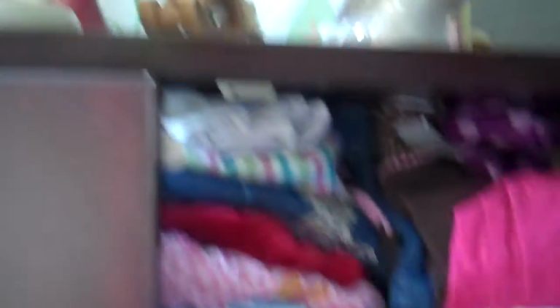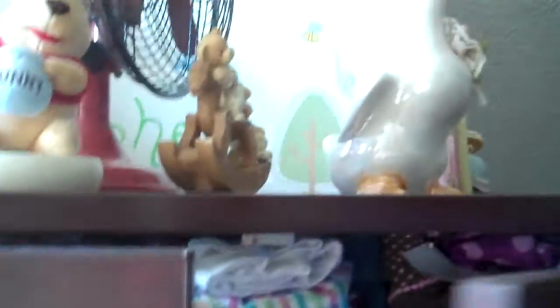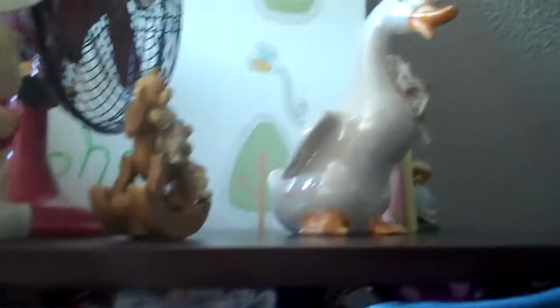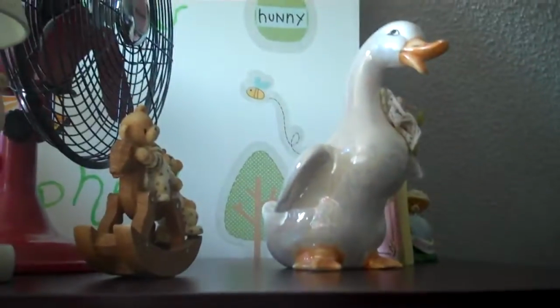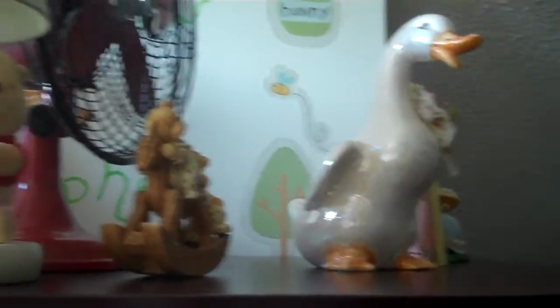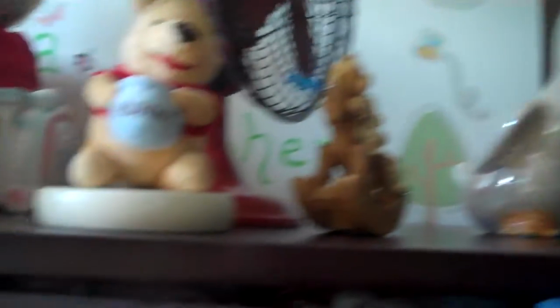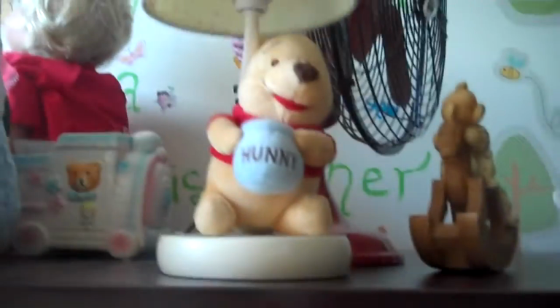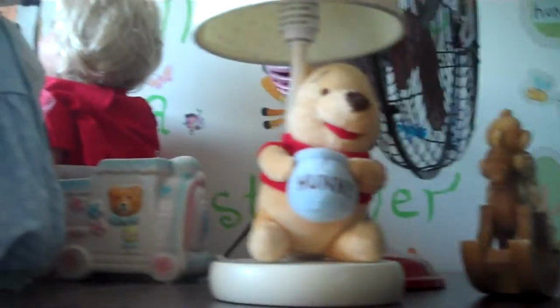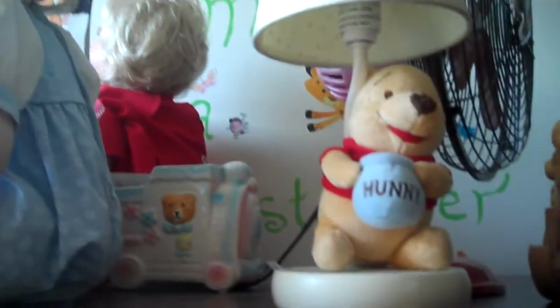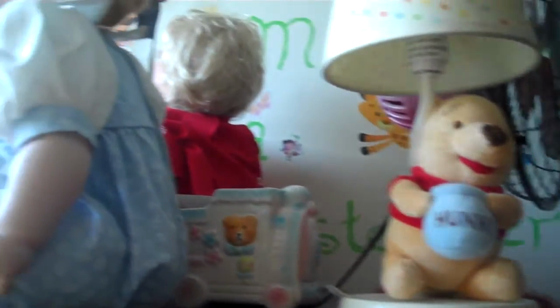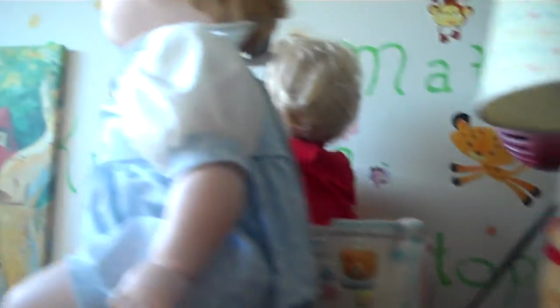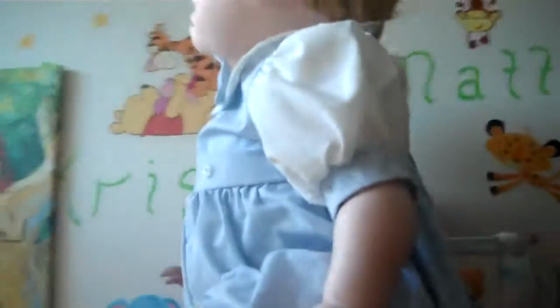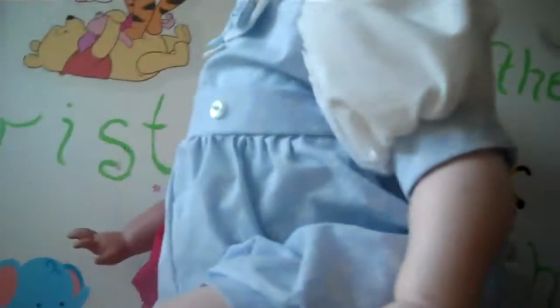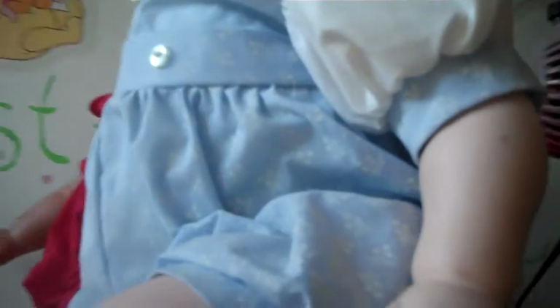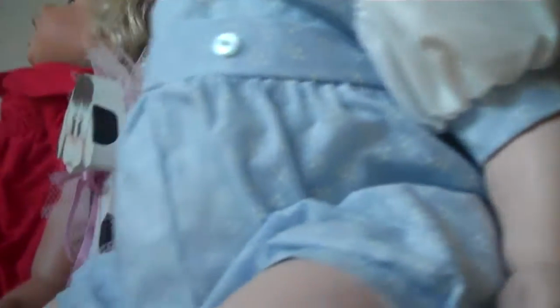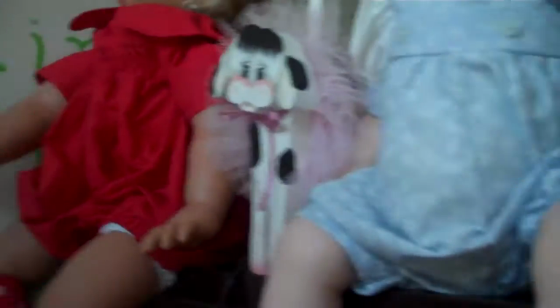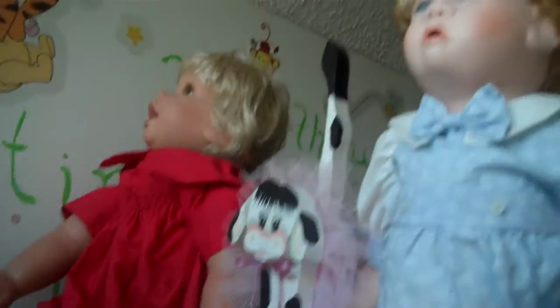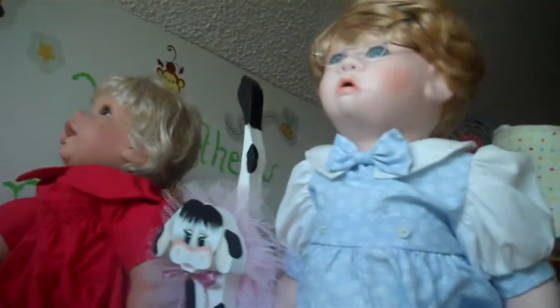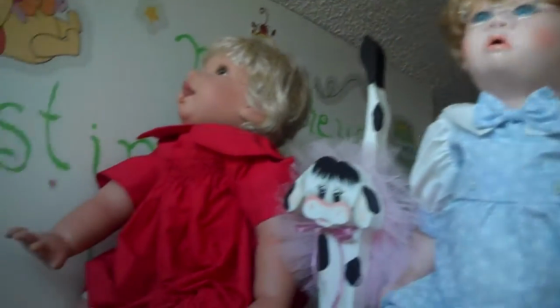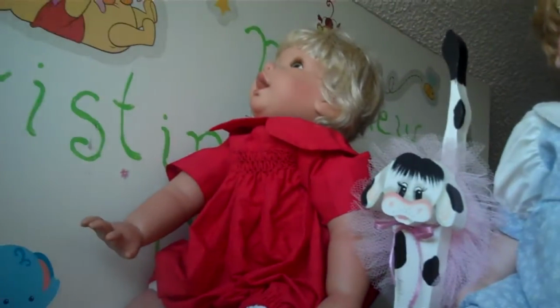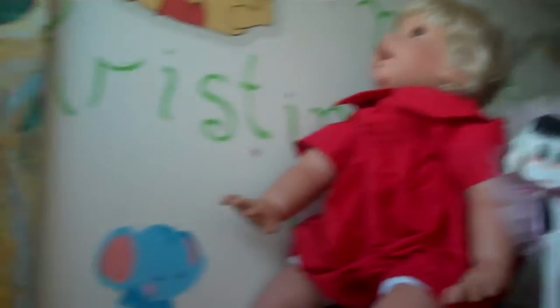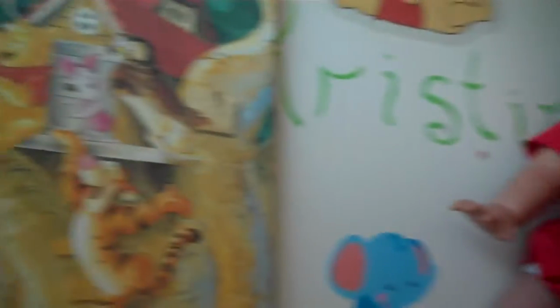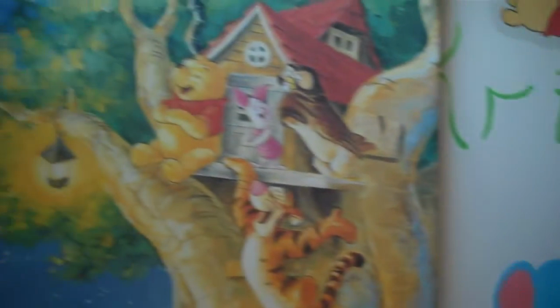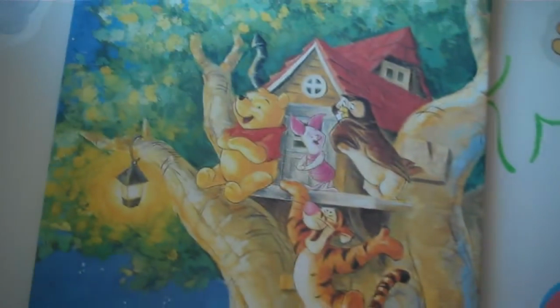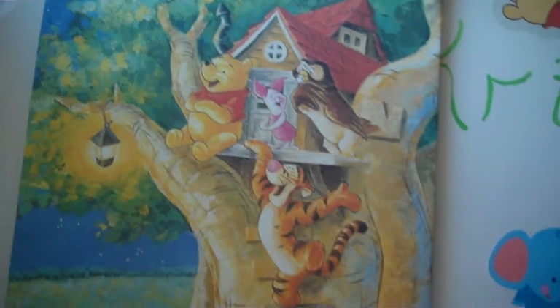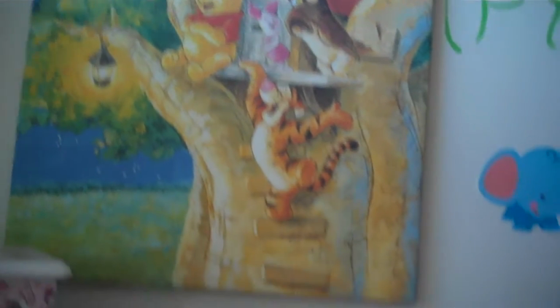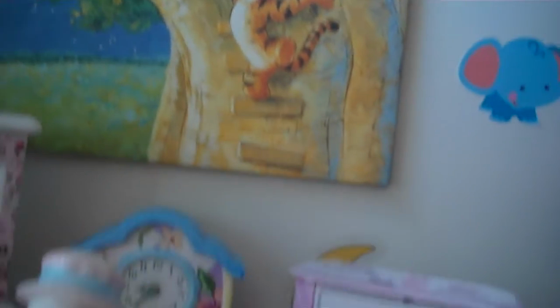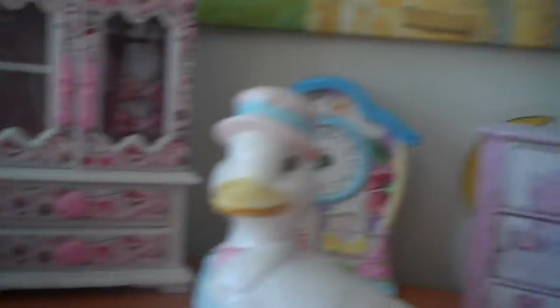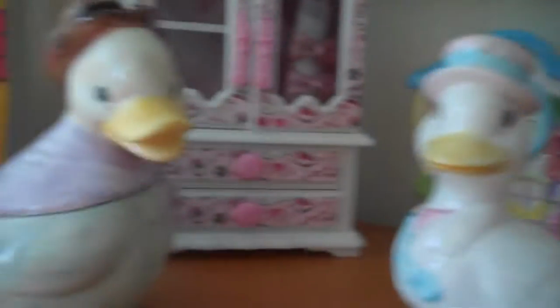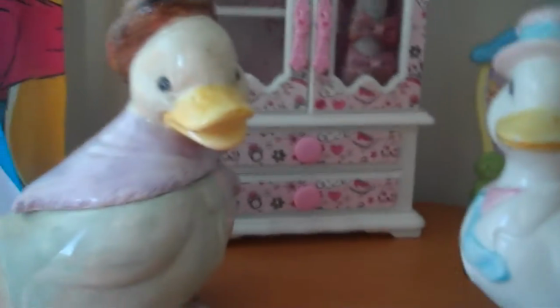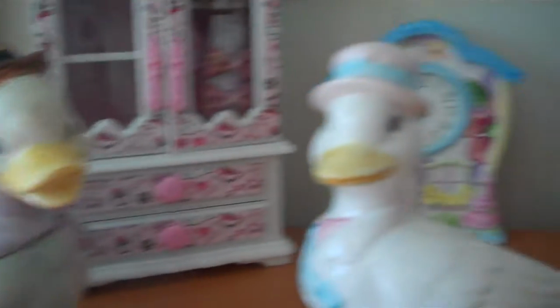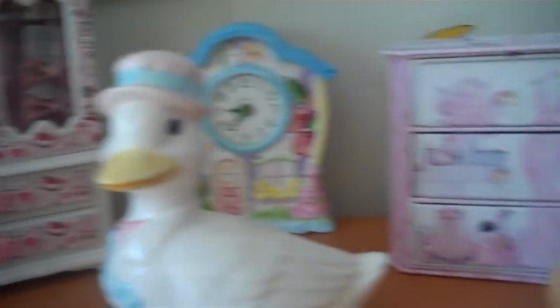Up on top there's my duck and another Pooh lamp, a fan, and a couple of older vintage dolls which I keep up, a Winnie the Pooh picture, and here's the top of my little dresser.